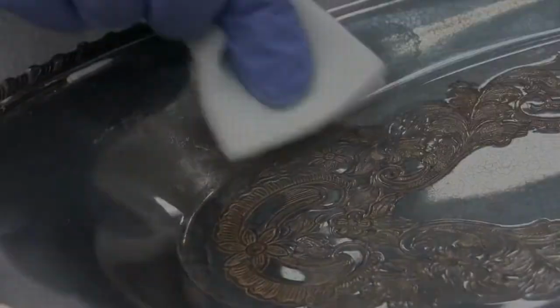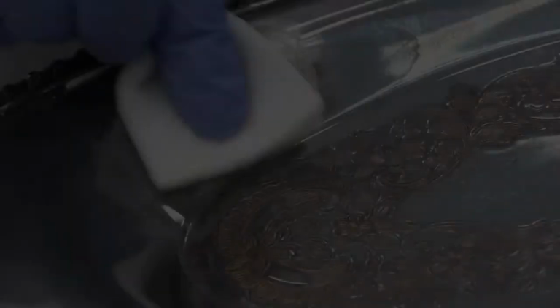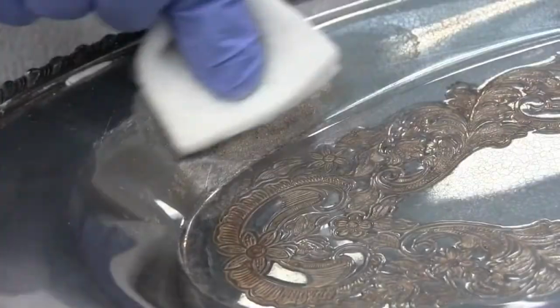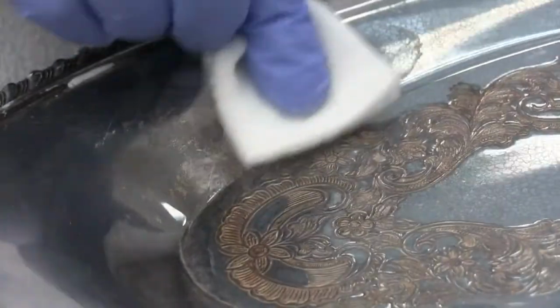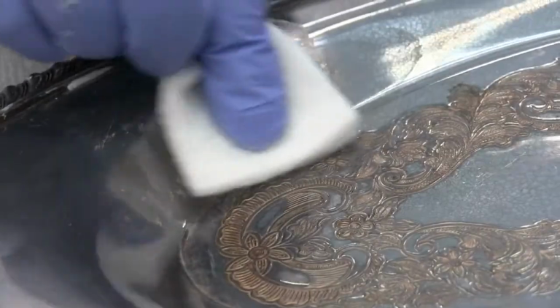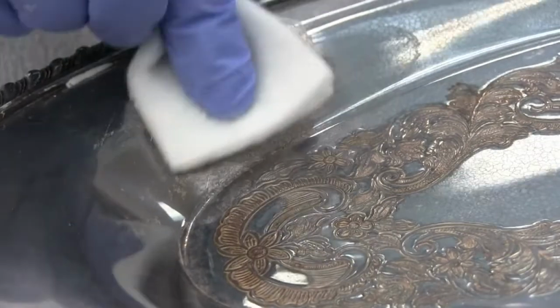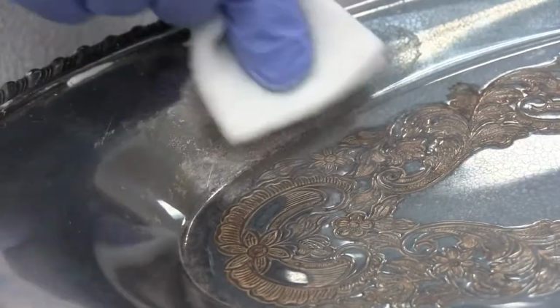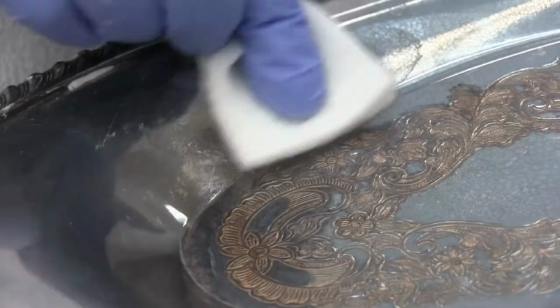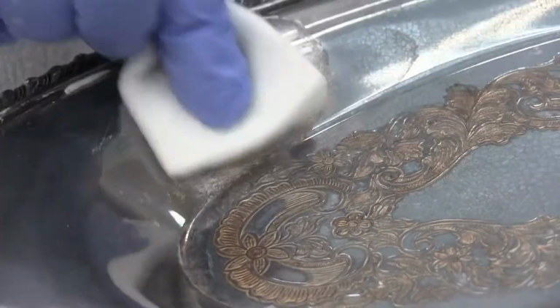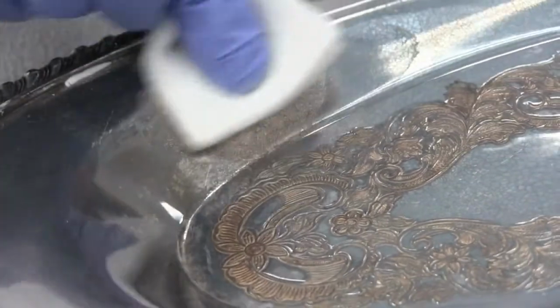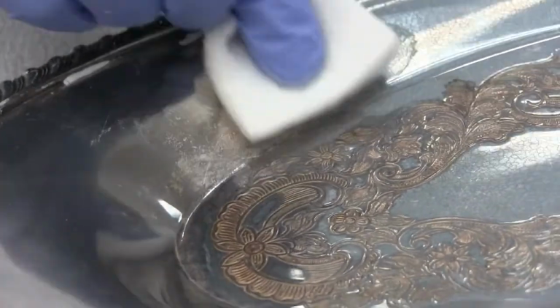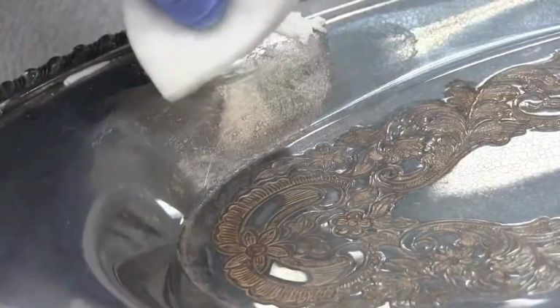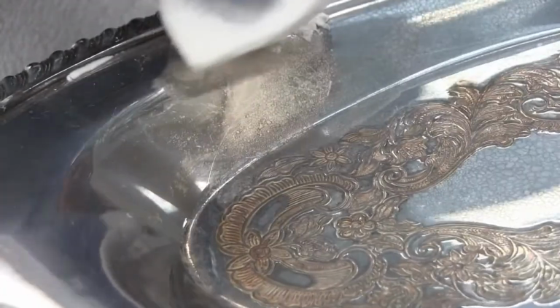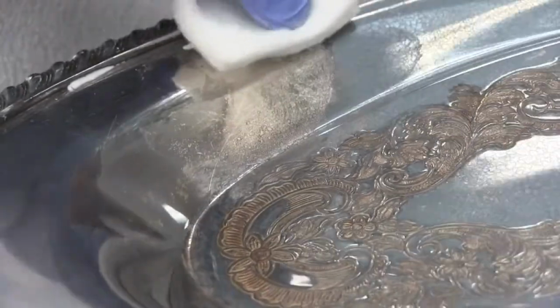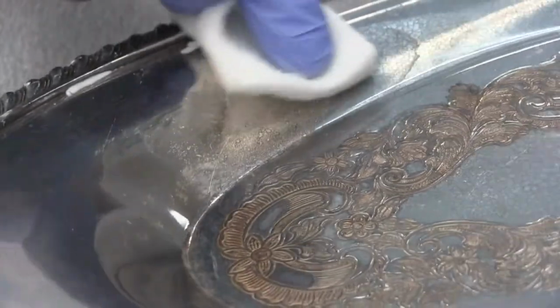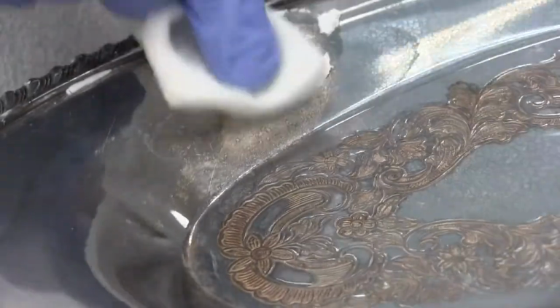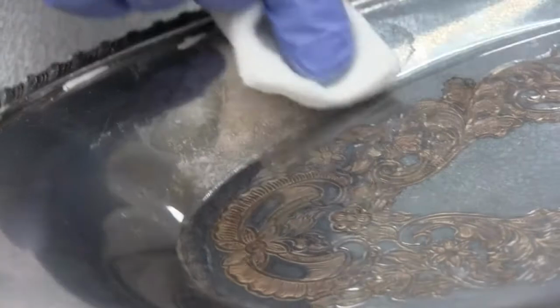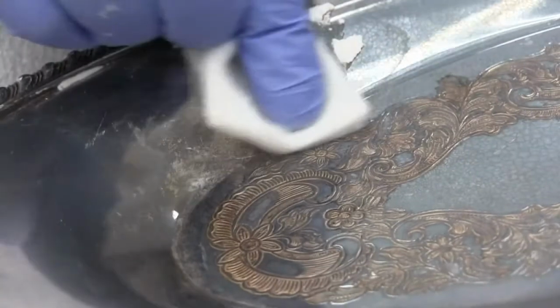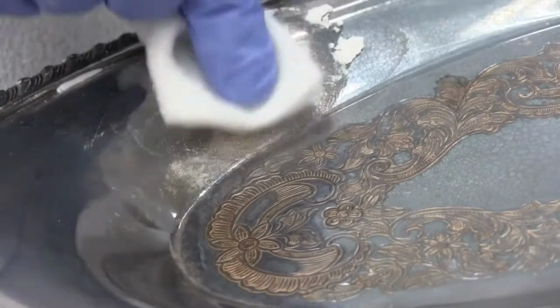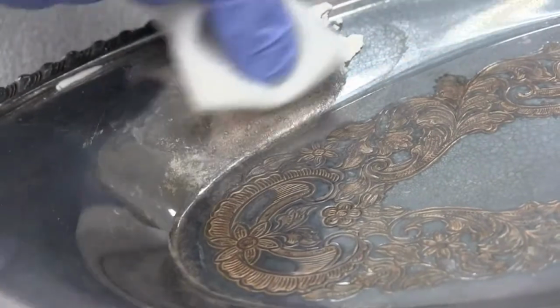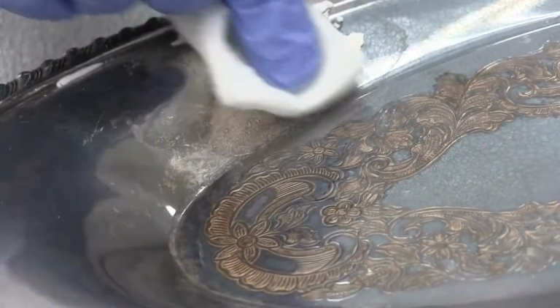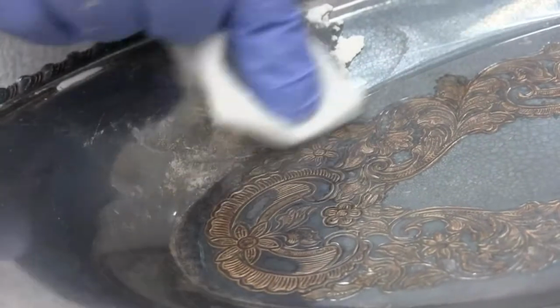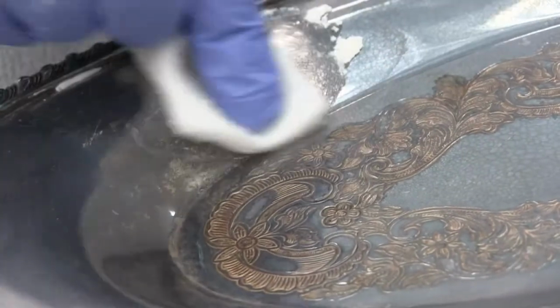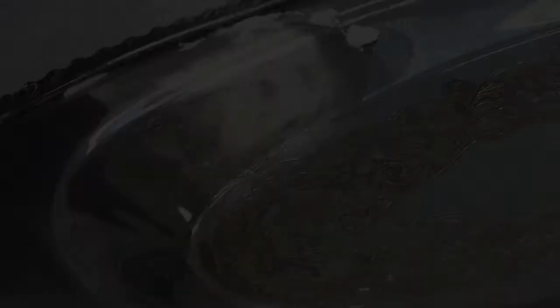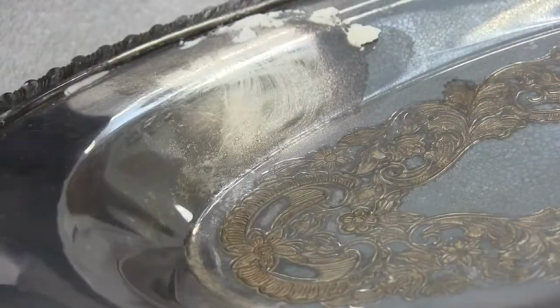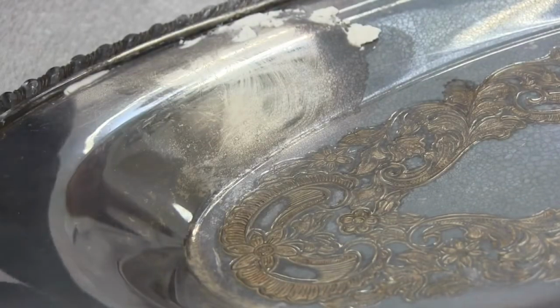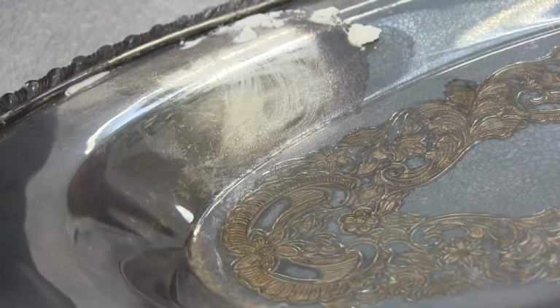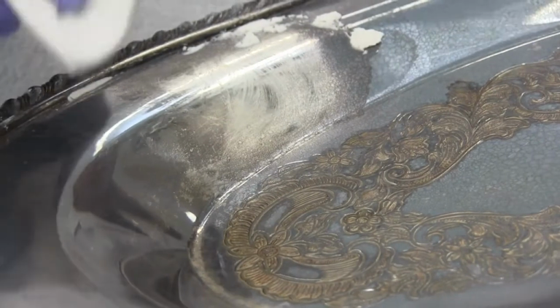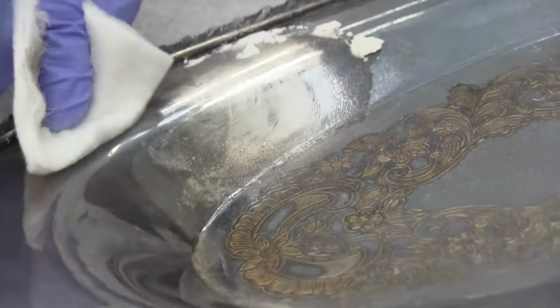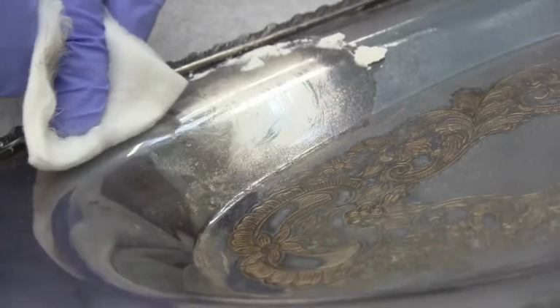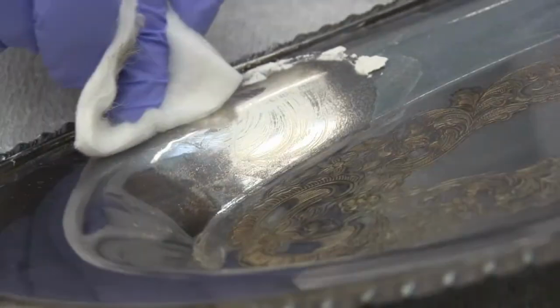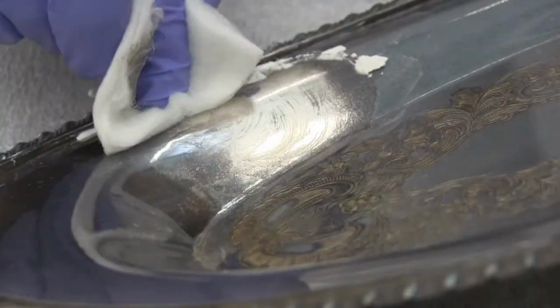Do not spend too much time polishing any one area. It is better to go over the entire object several times rather than polish one area too much at once. If one area is polished too much, the whole object may have to be polished to the same level.